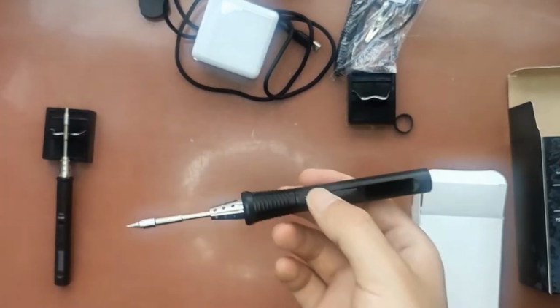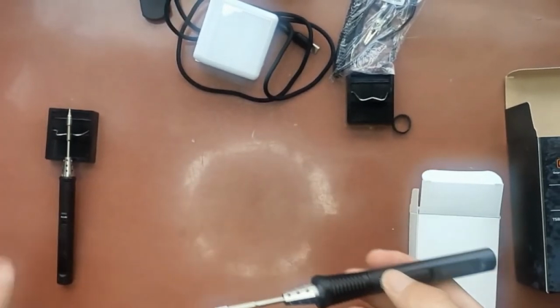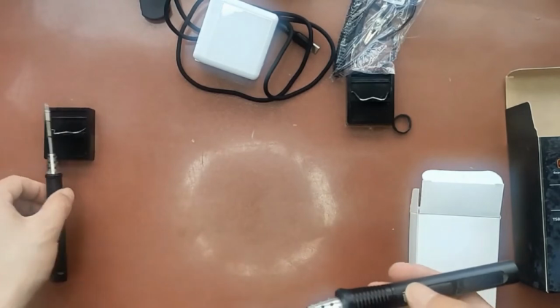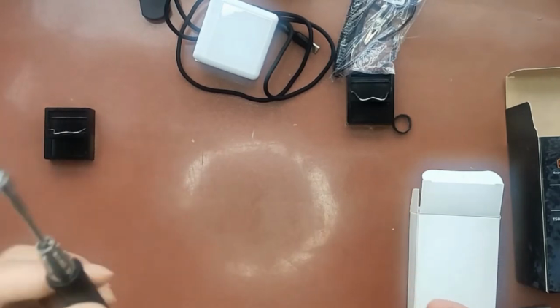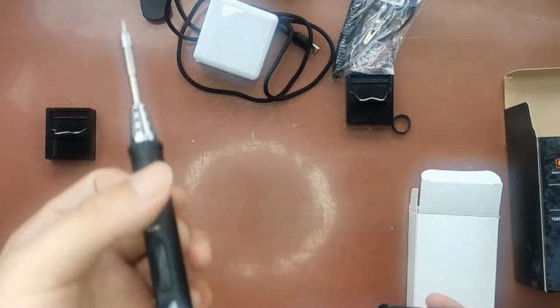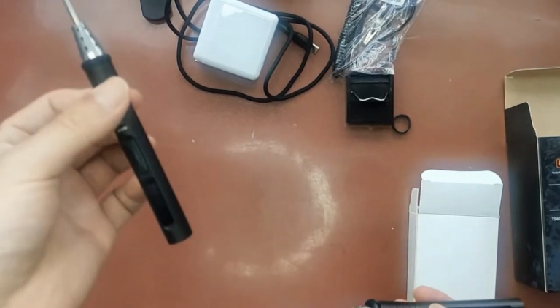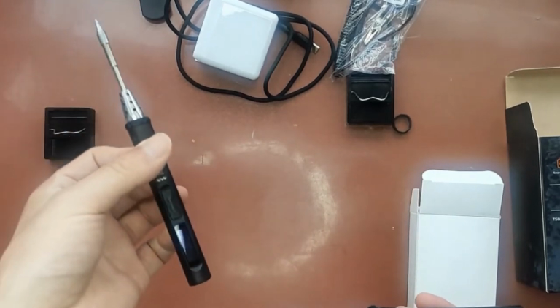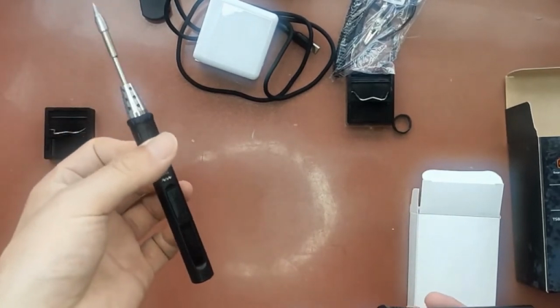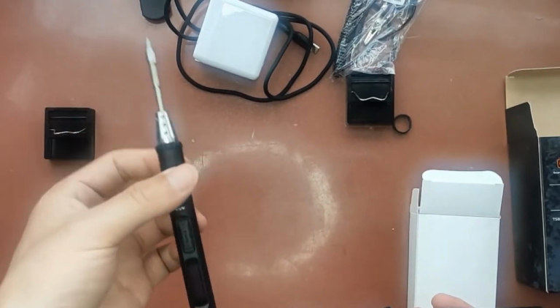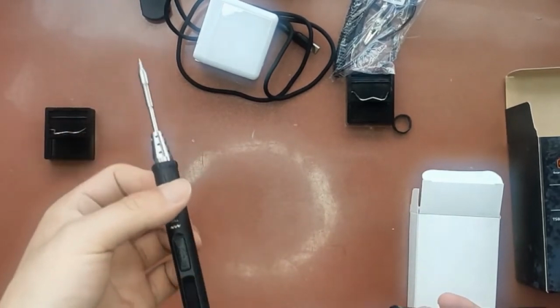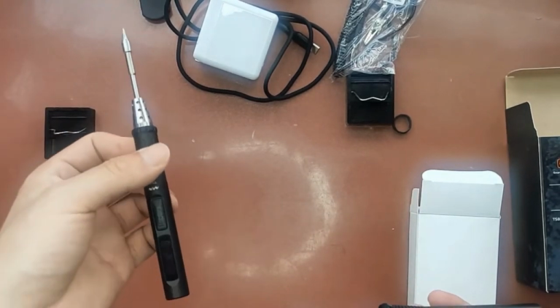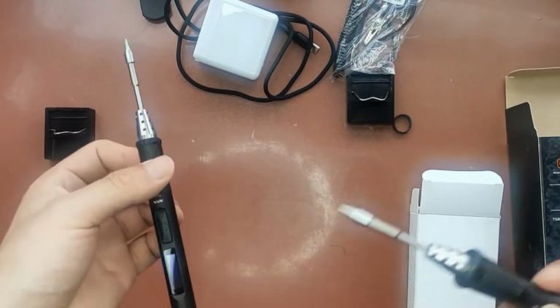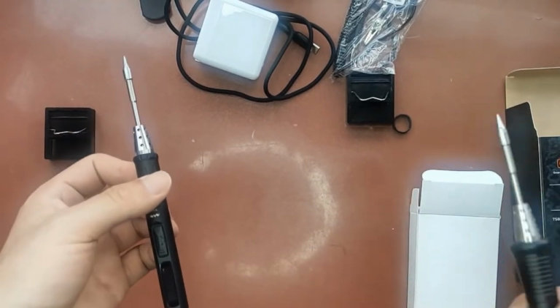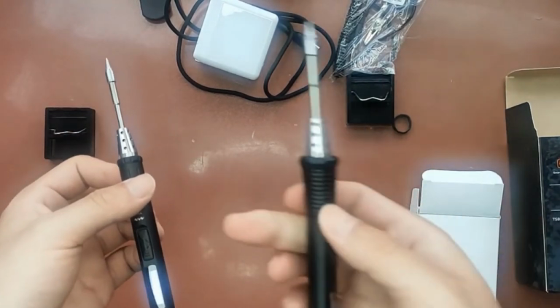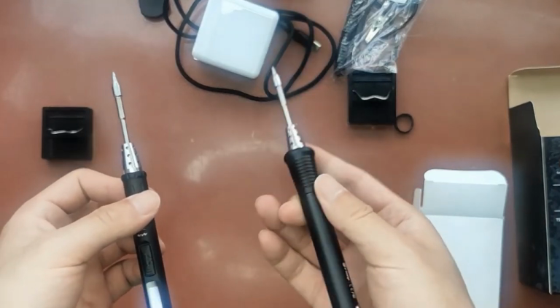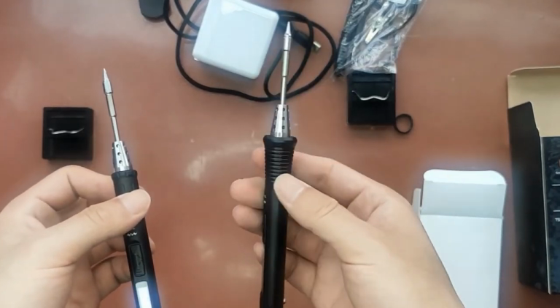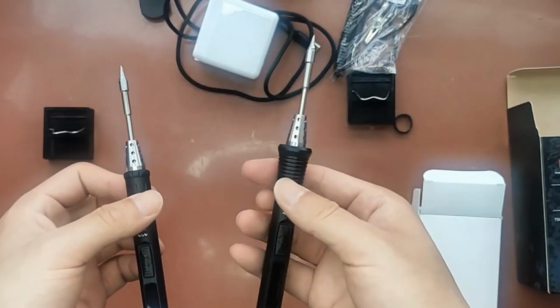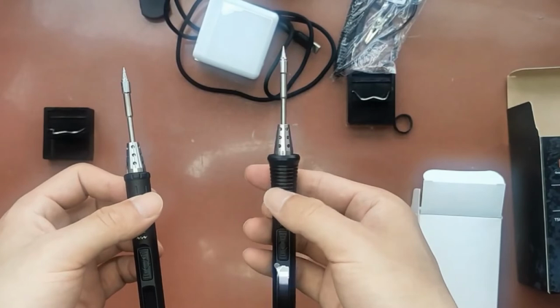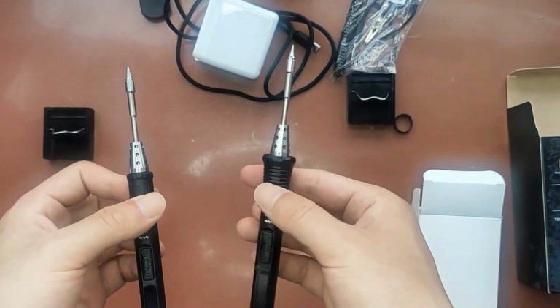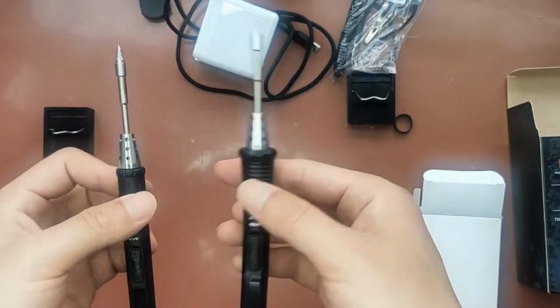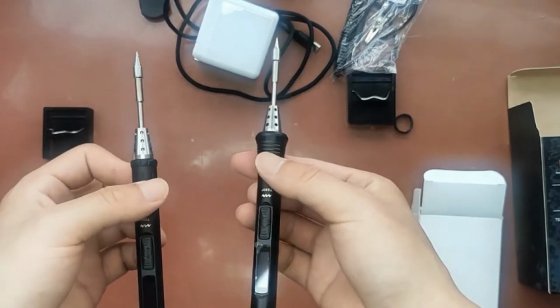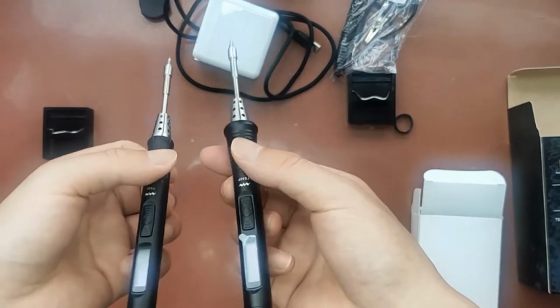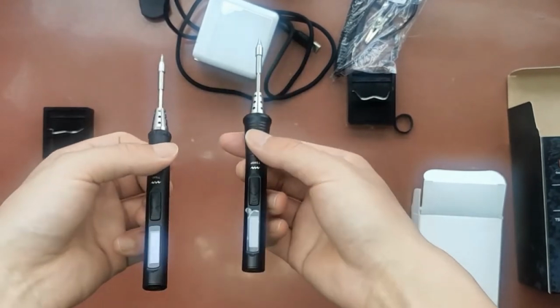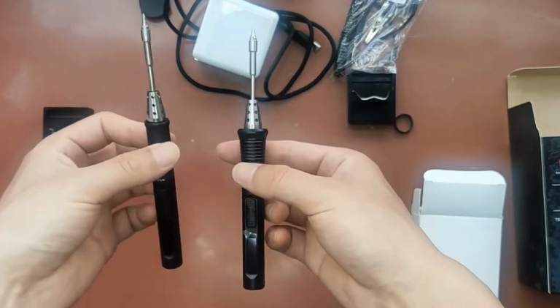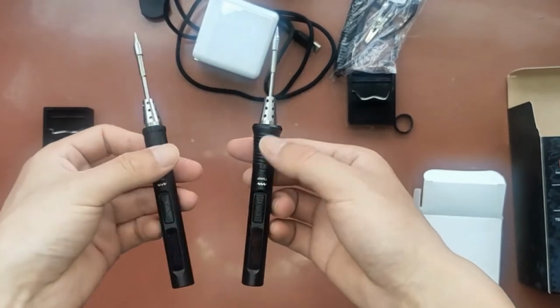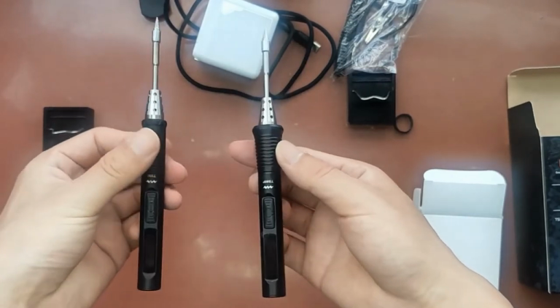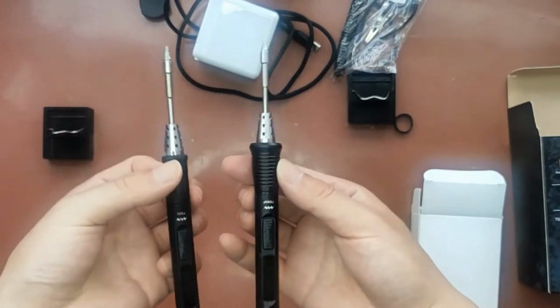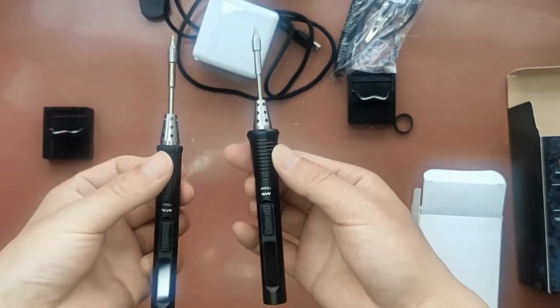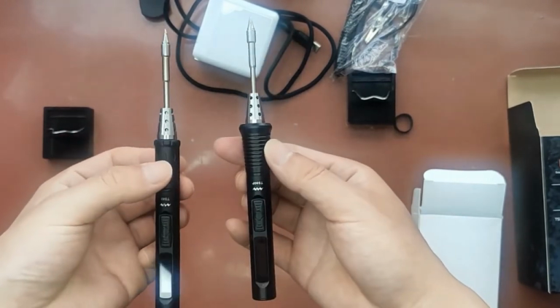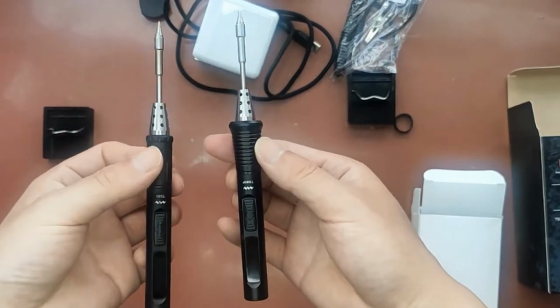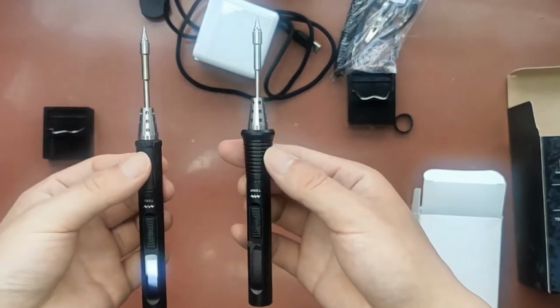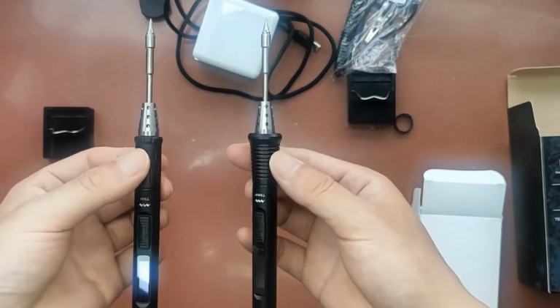This is the old TS80 version and this is the TS80P version. You can see the appearance is a little different.